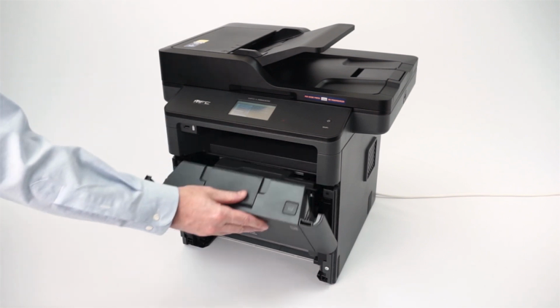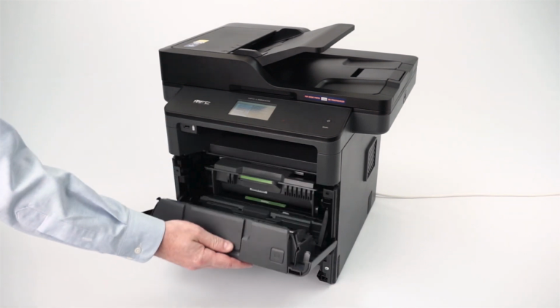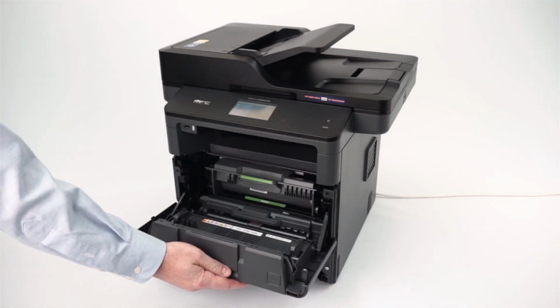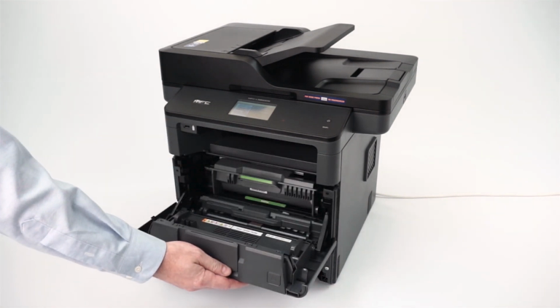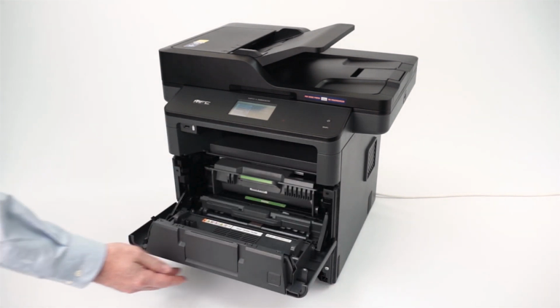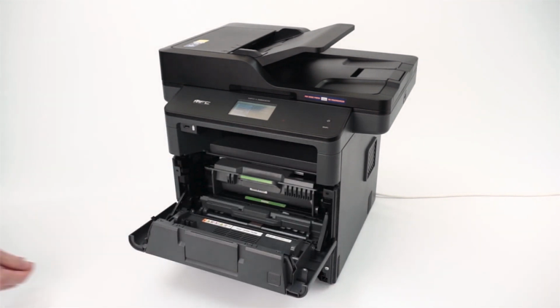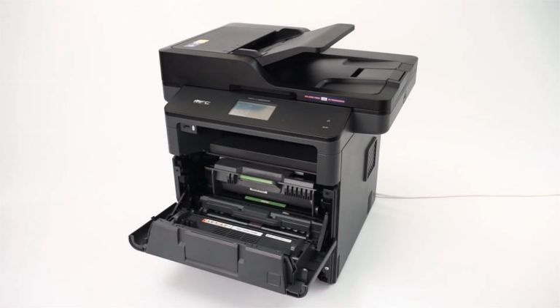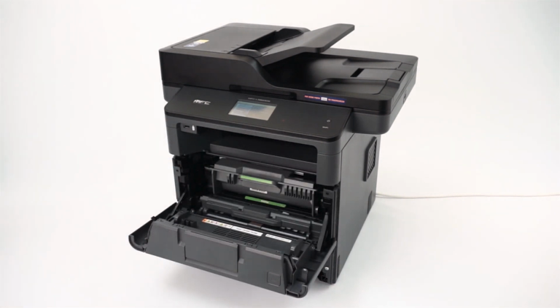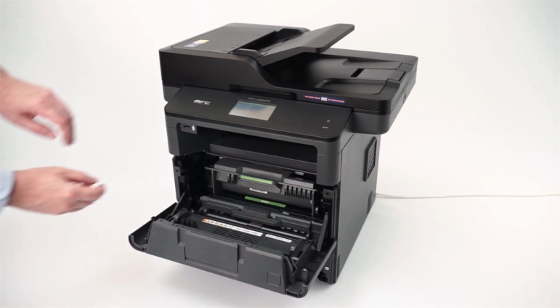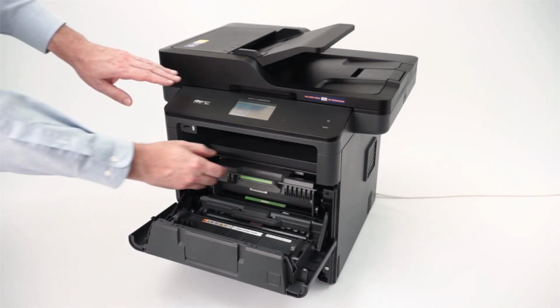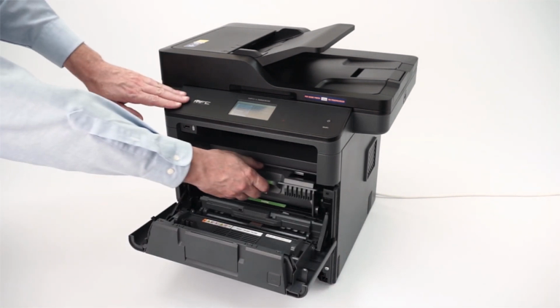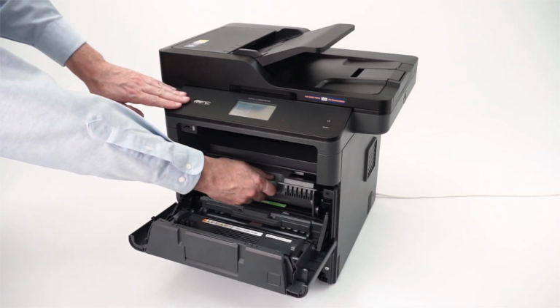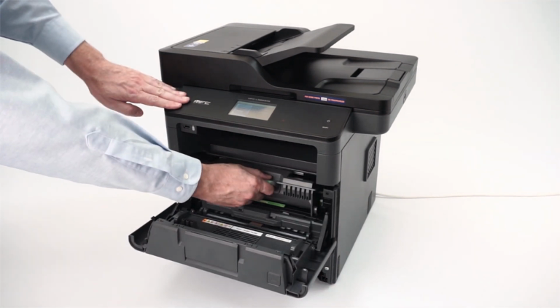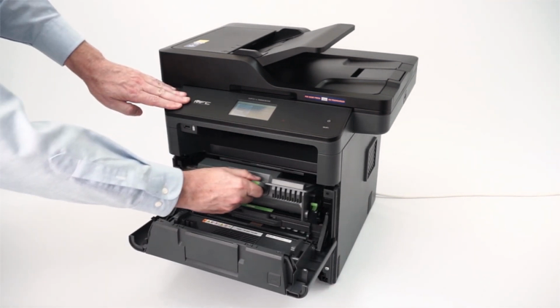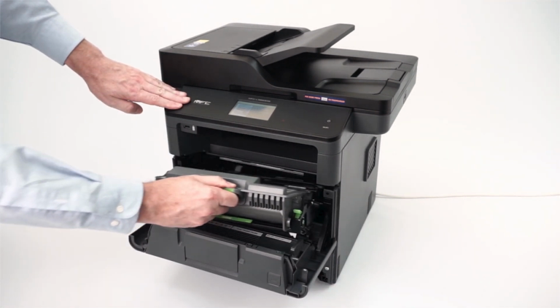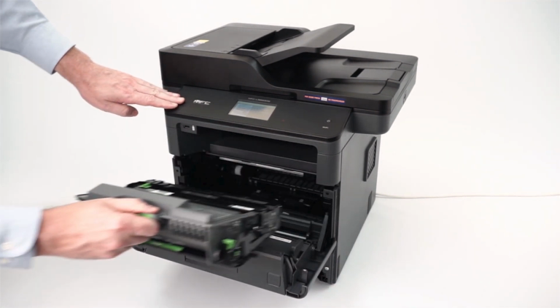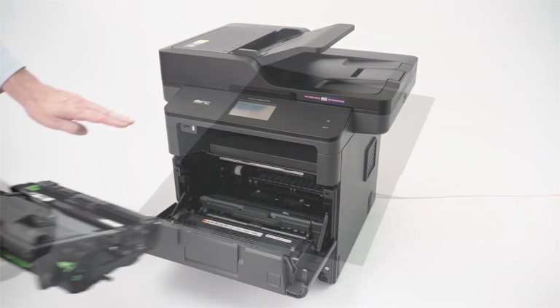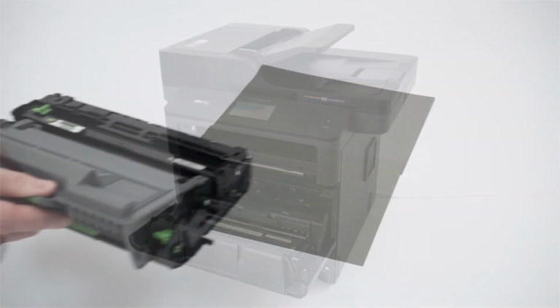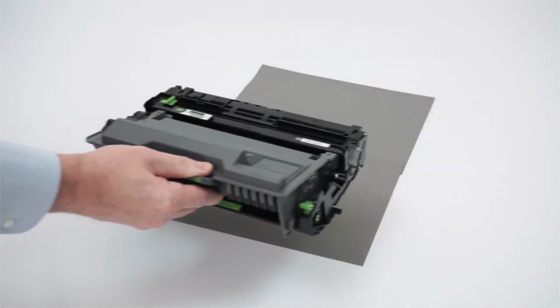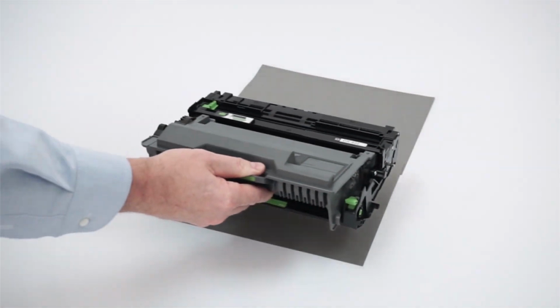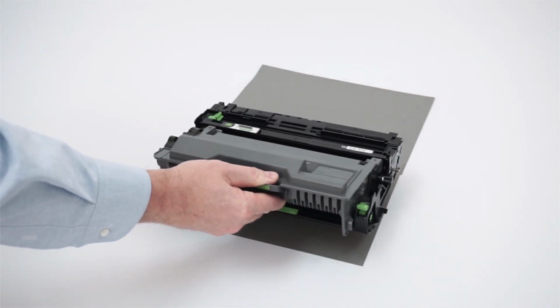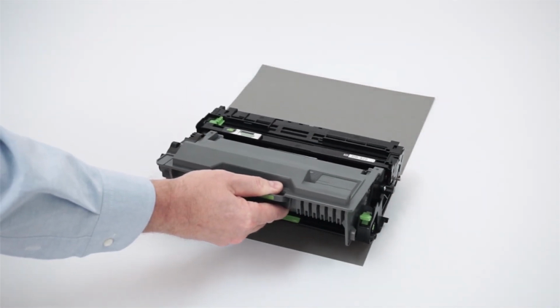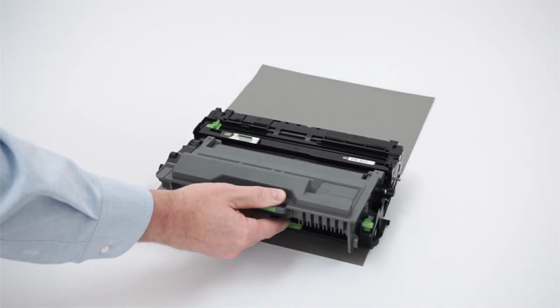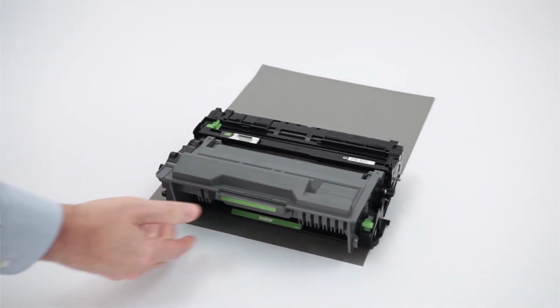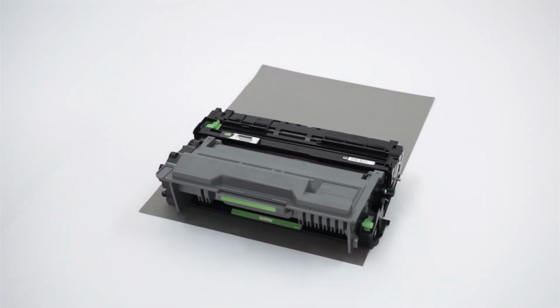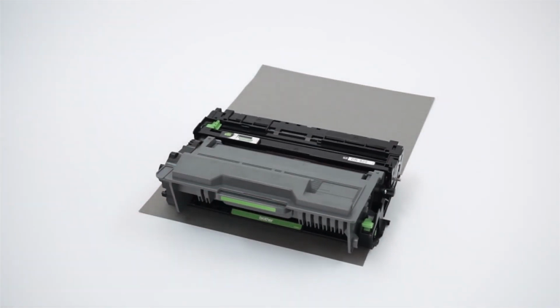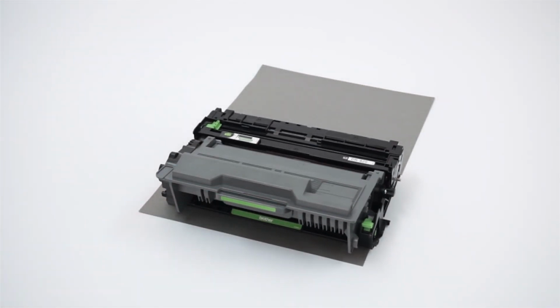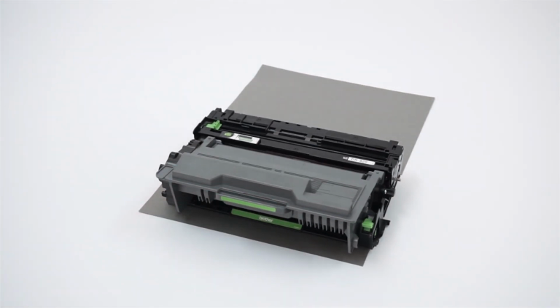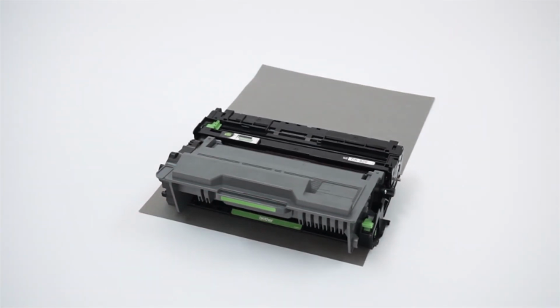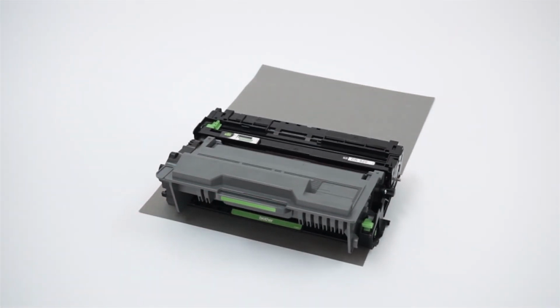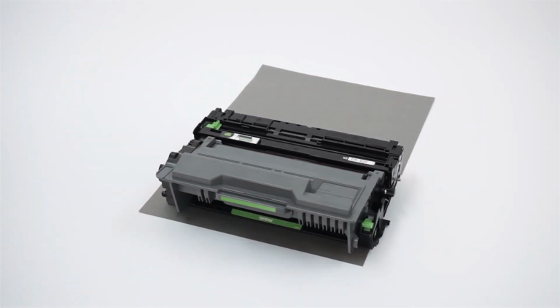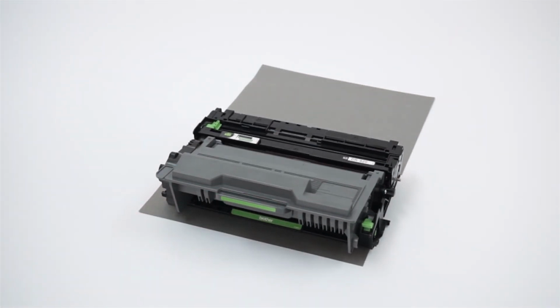Open the front cover. Remove the drum and toner assembly and place it on a clean flat surface. Placing scrap paper under your drum and toner is recommended.